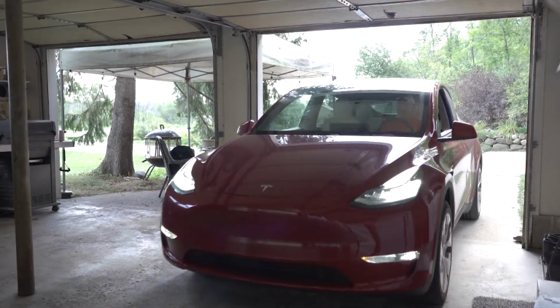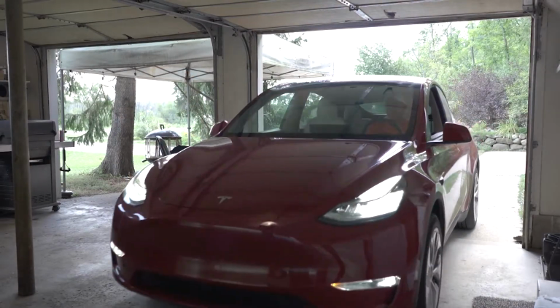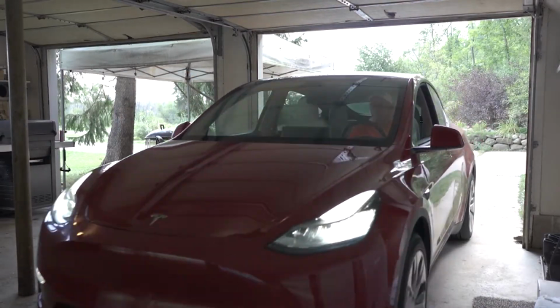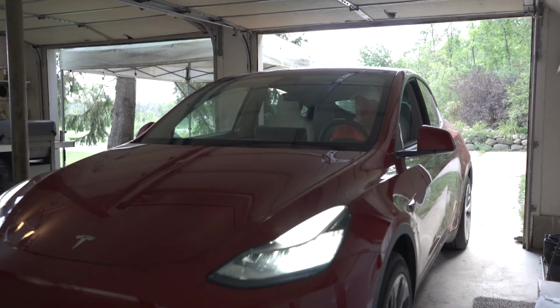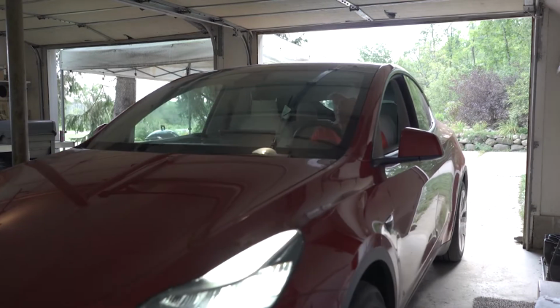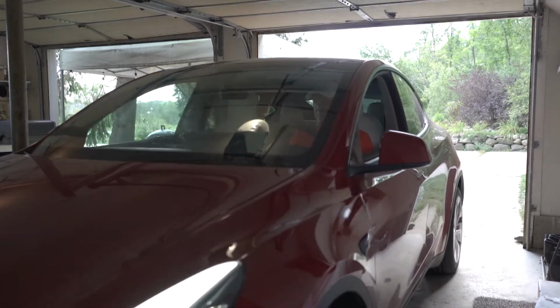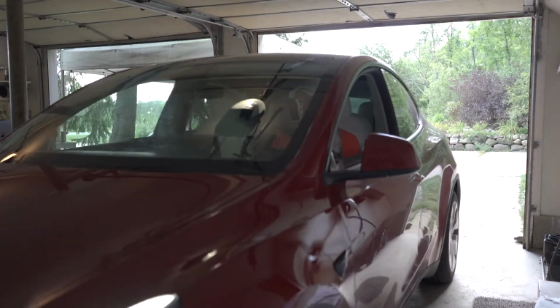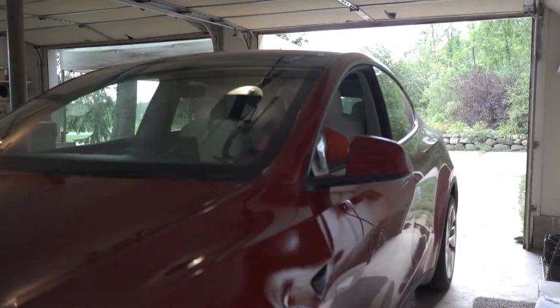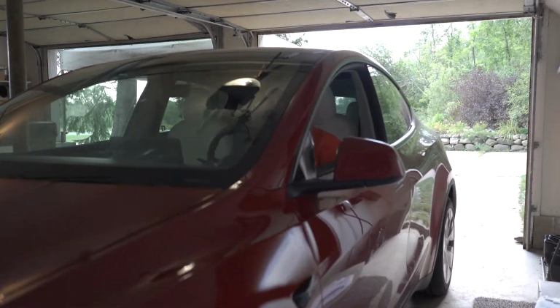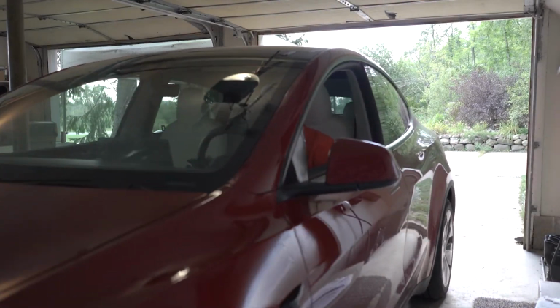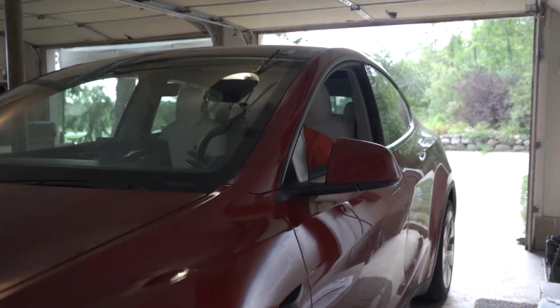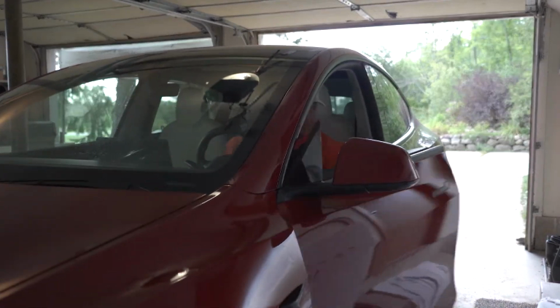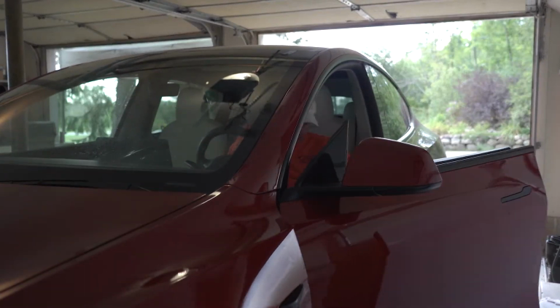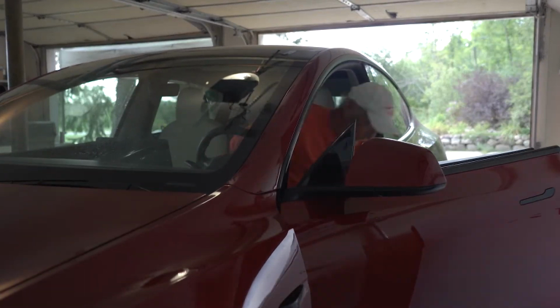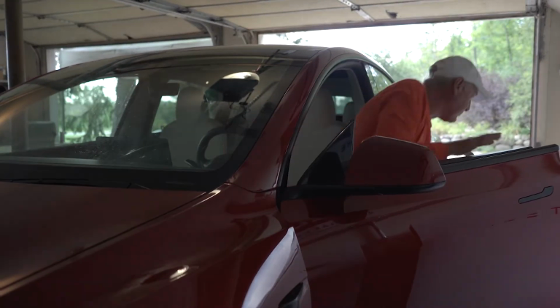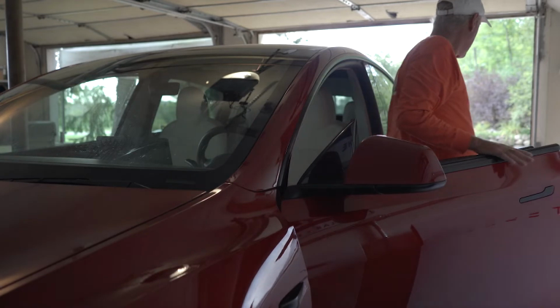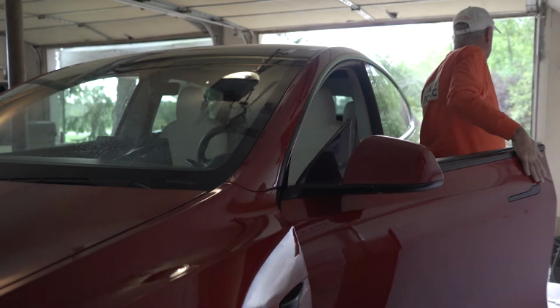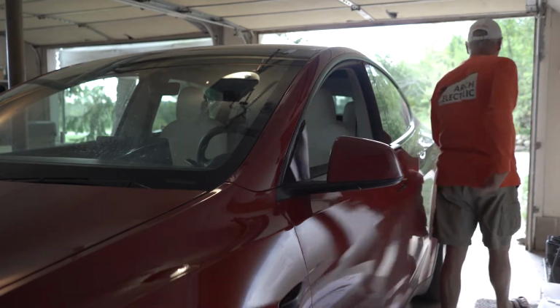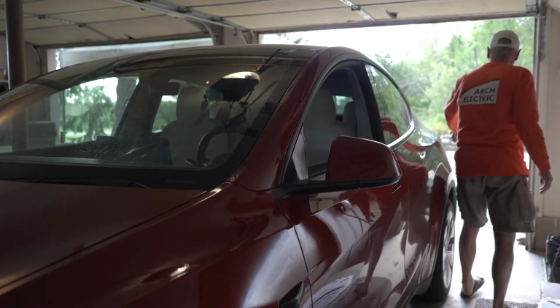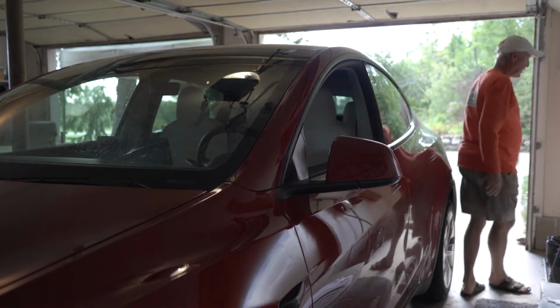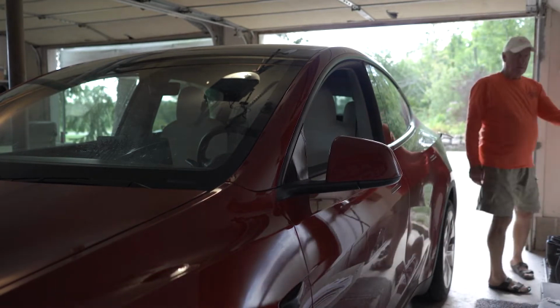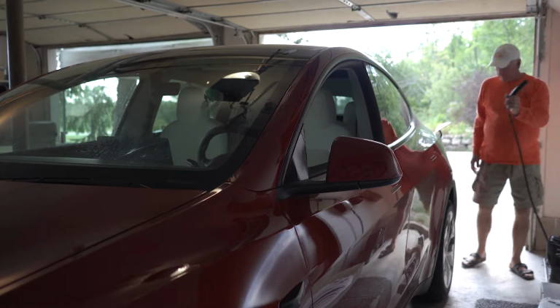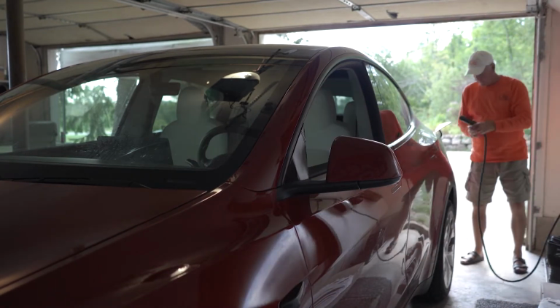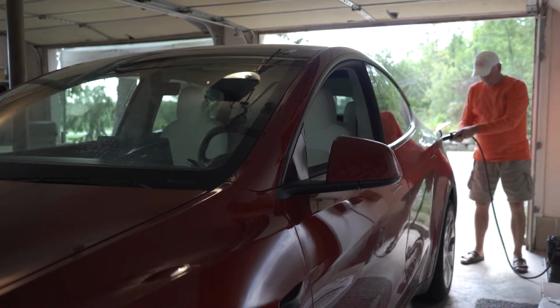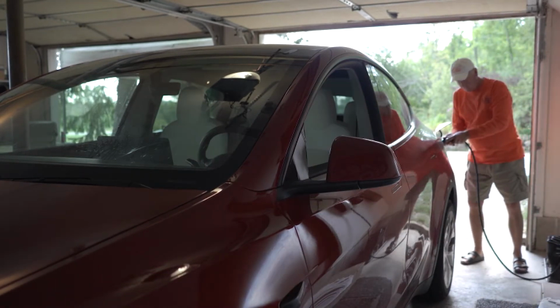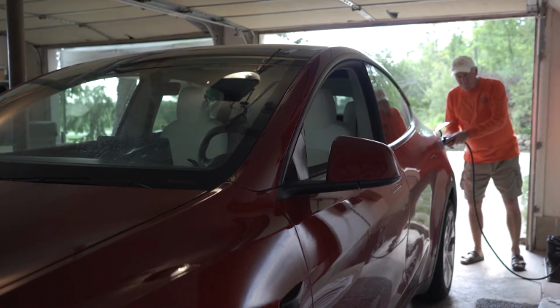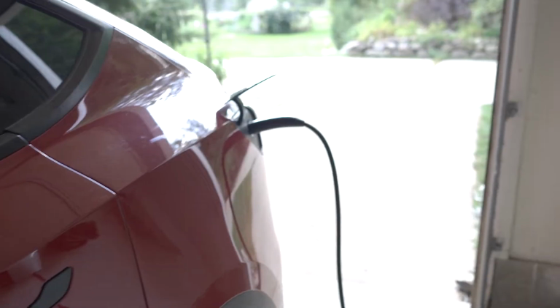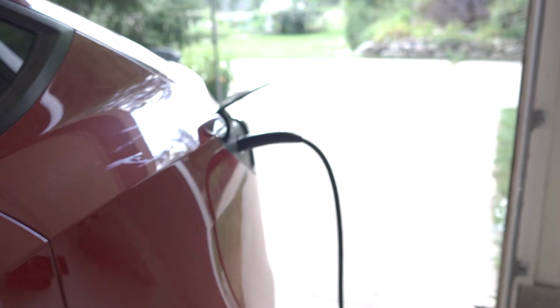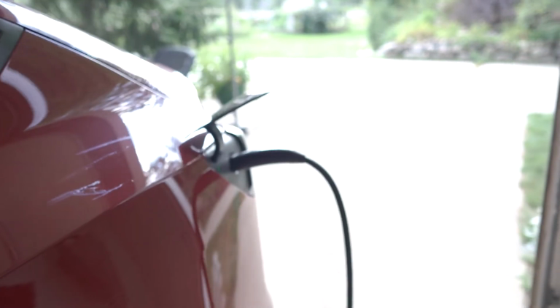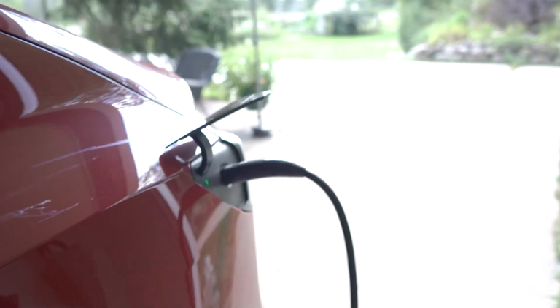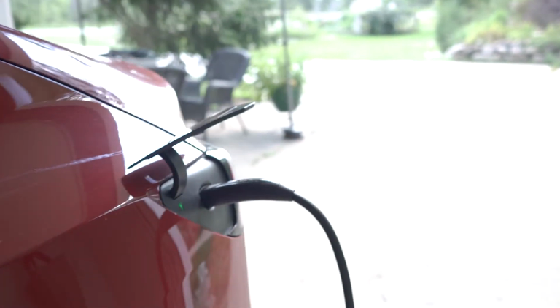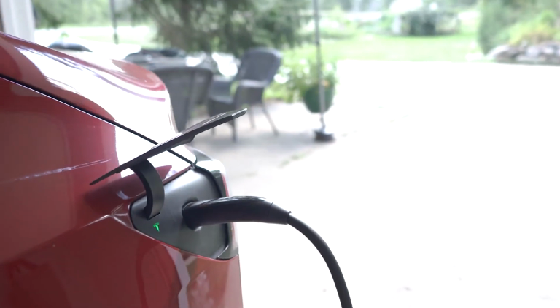We're now using the solar to charge the Powerwalls, and we have an electric vehicle — a Tesla Model Y. So the solar charges the batteries, the batteries fuel the electric vehicle, and that's what gives us sustainable transportation.